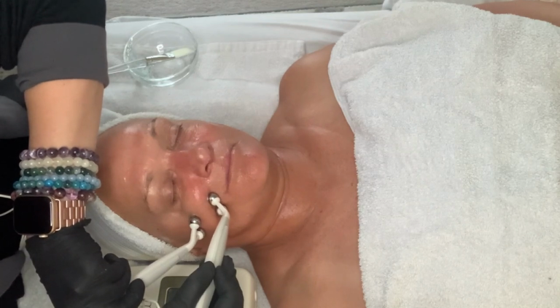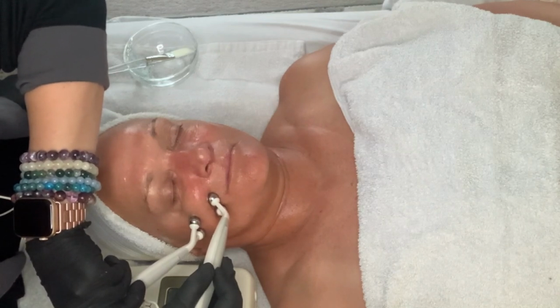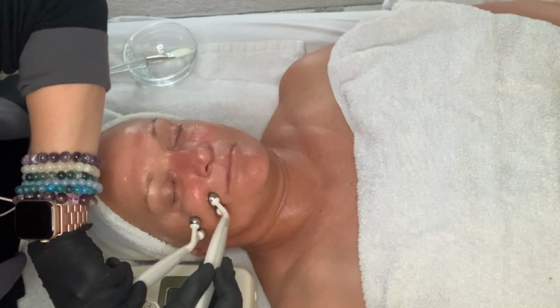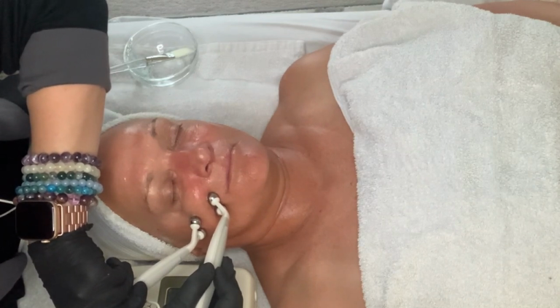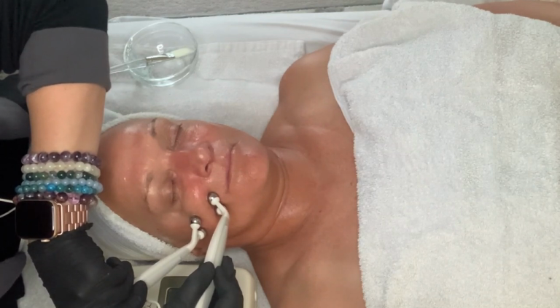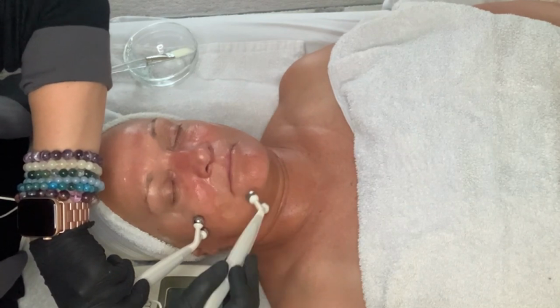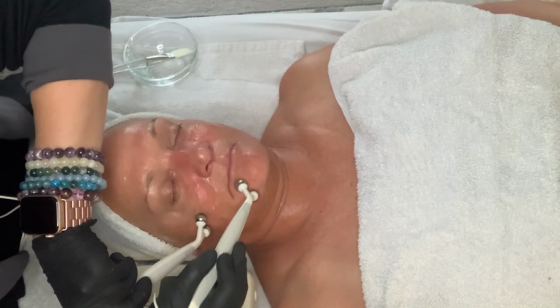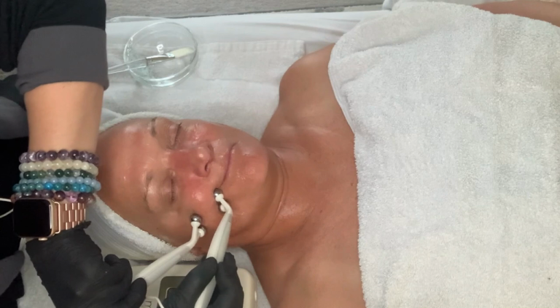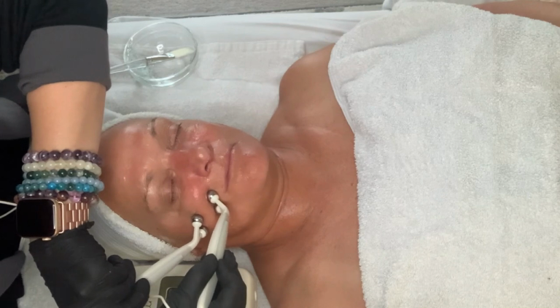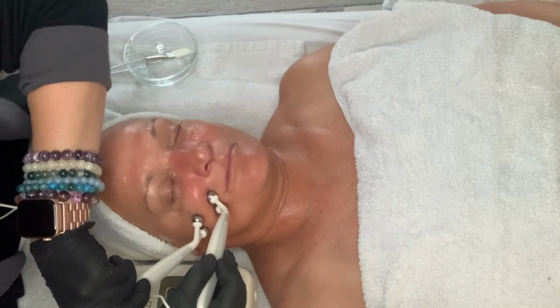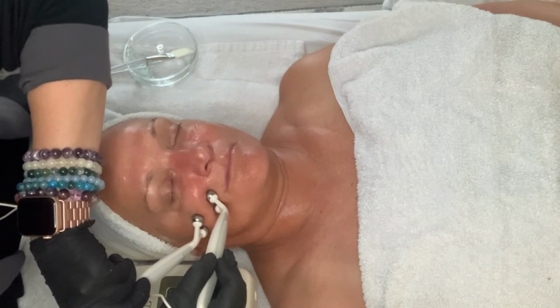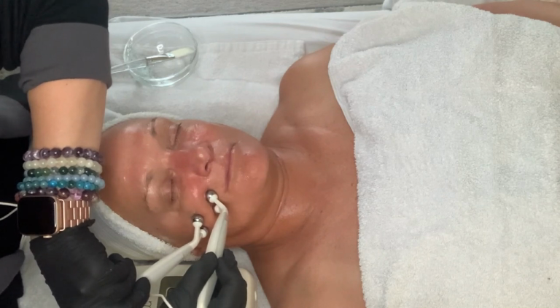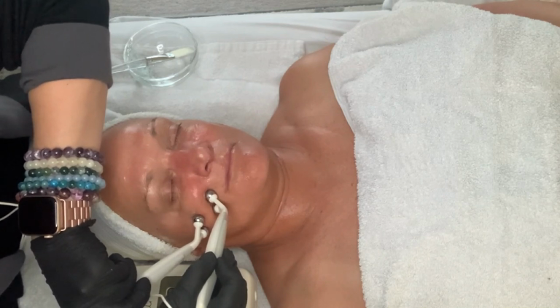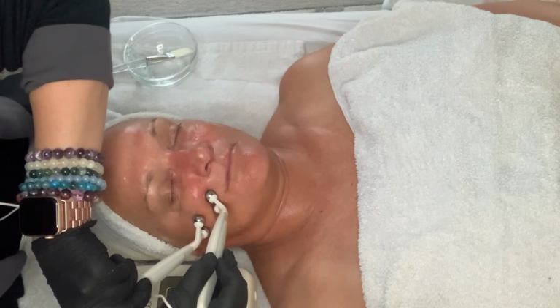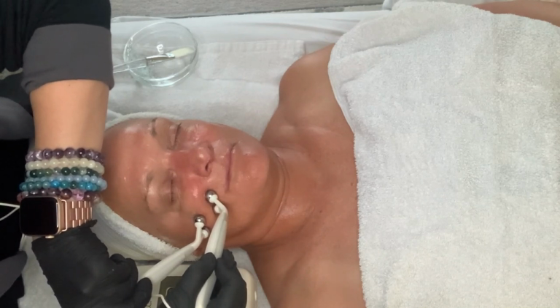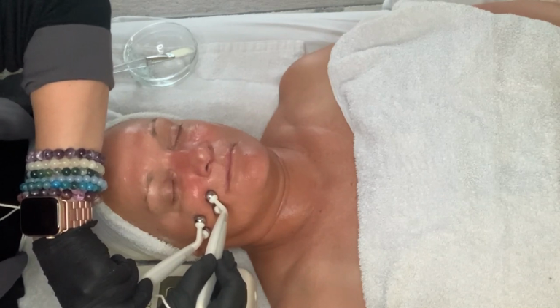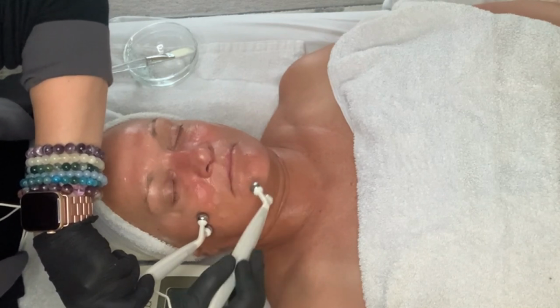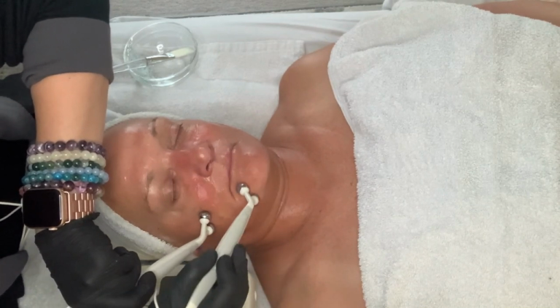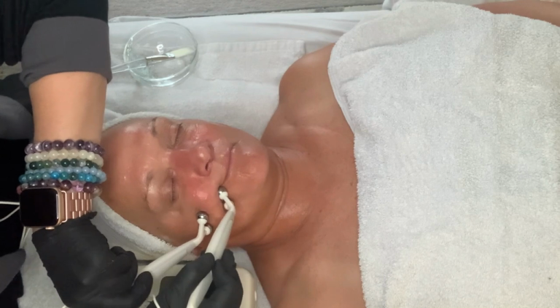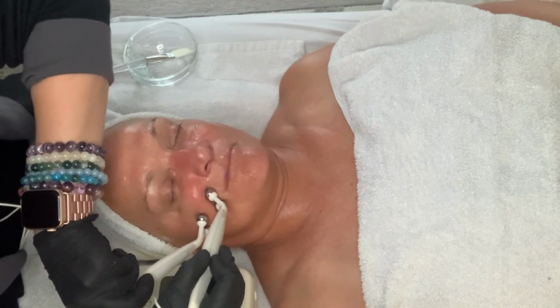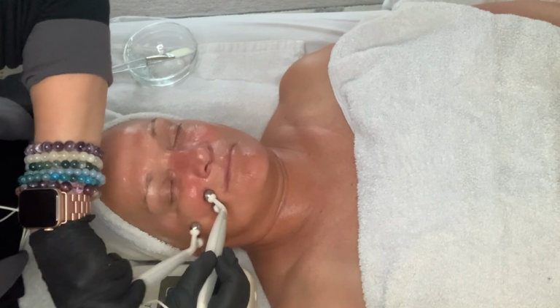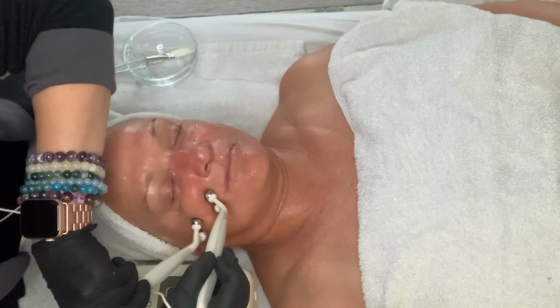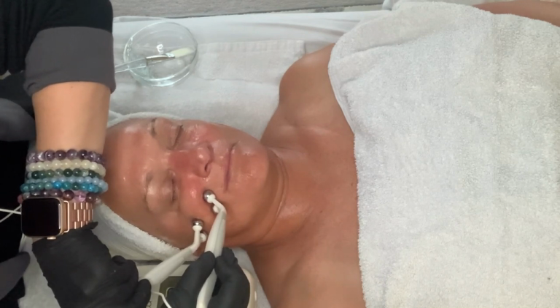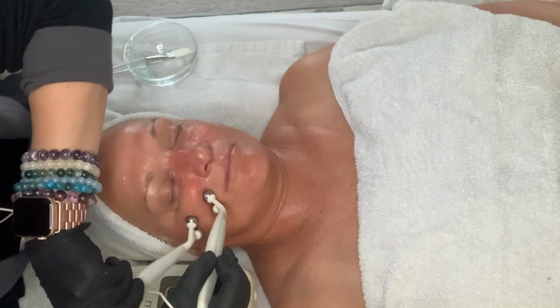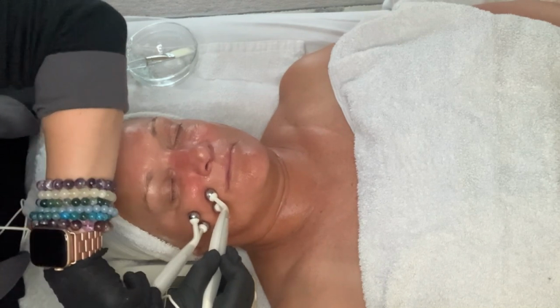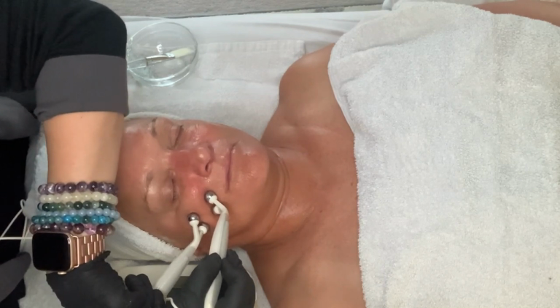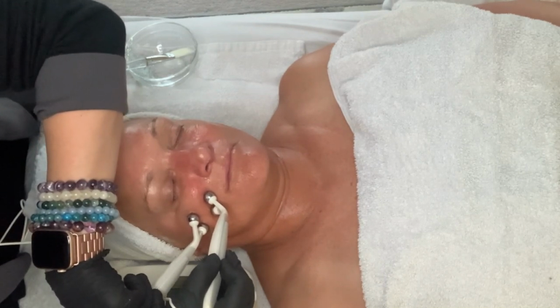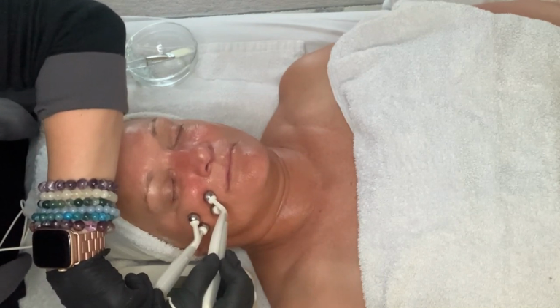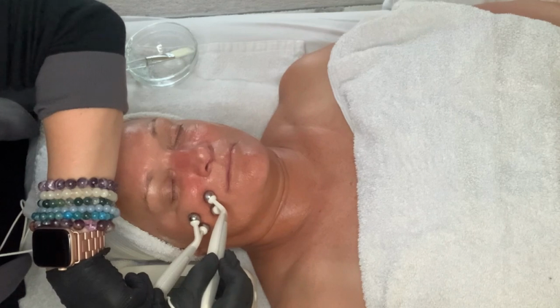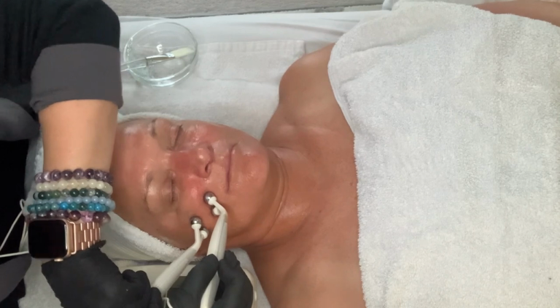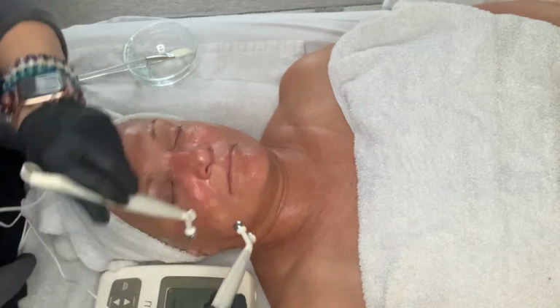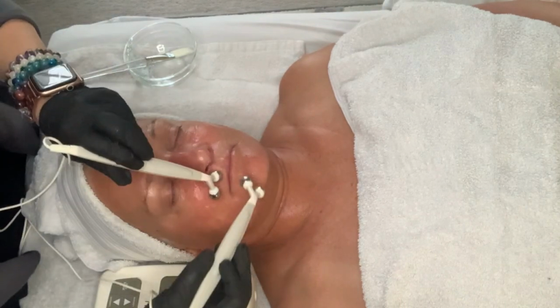That's why microcurrent is so invaluable. You have to buy this machine once and then it lasts forever — it's a lot less costly than Botox, filler, a facelift, or something like that.